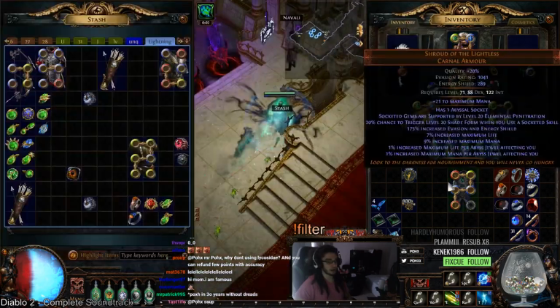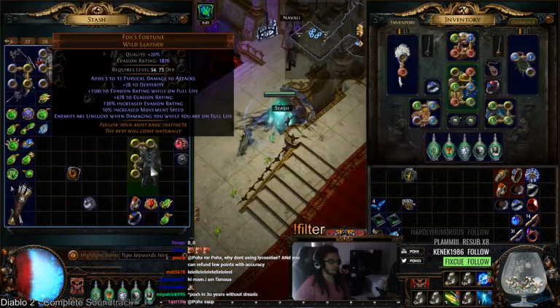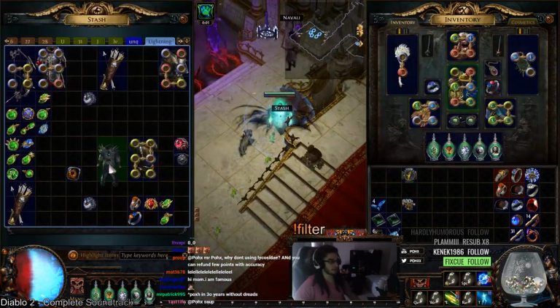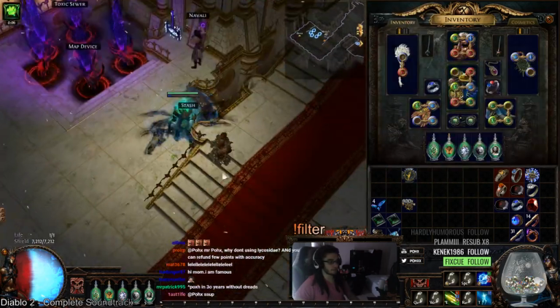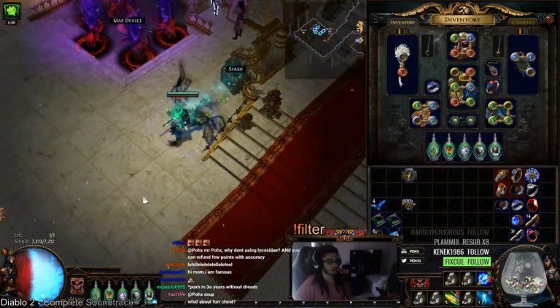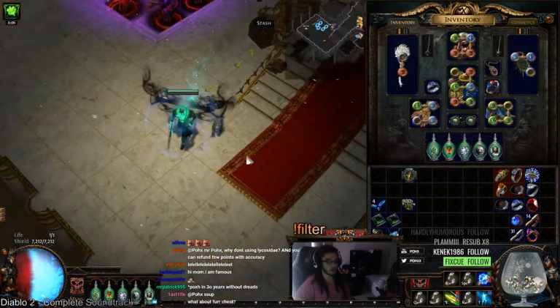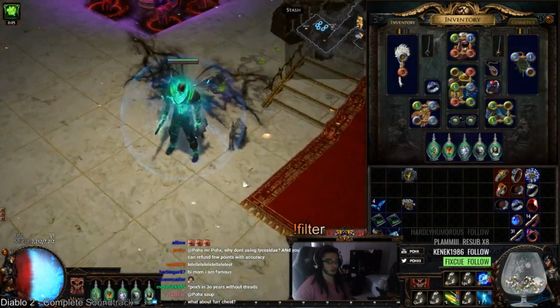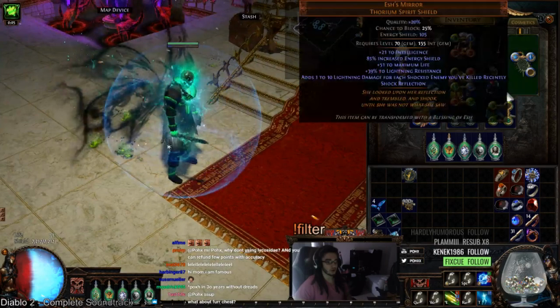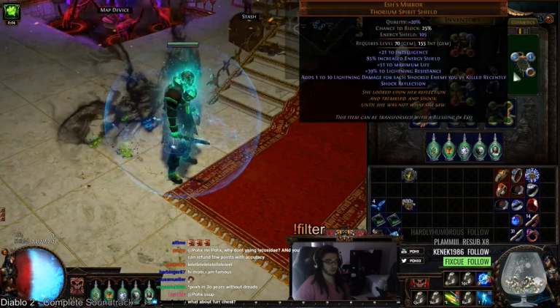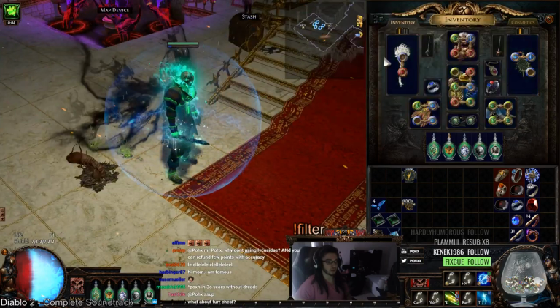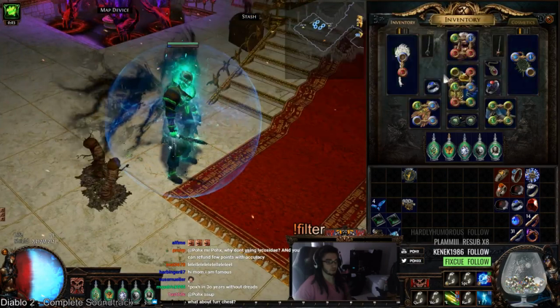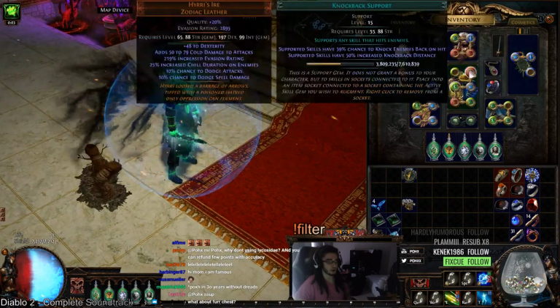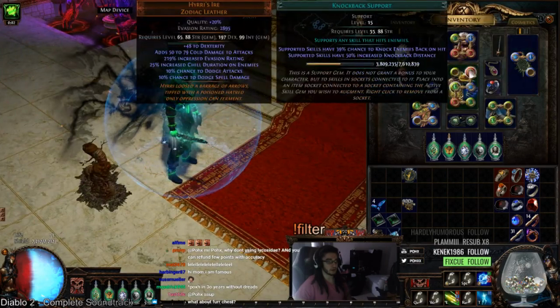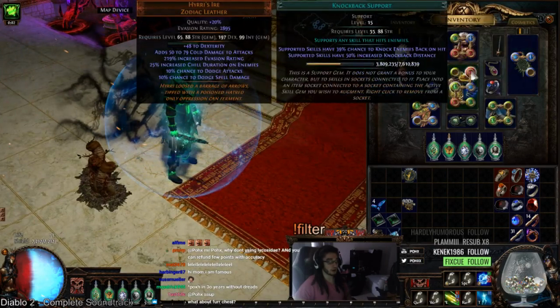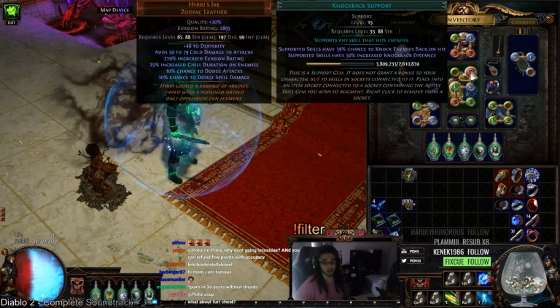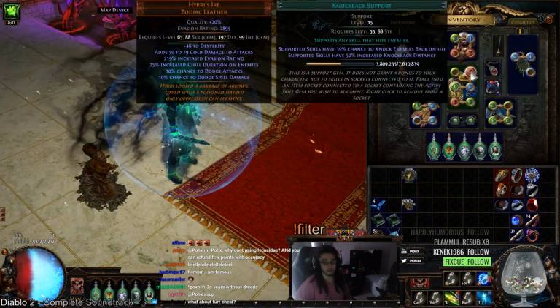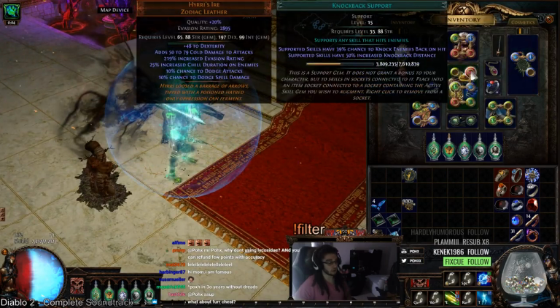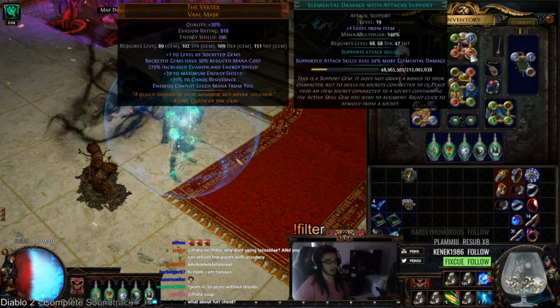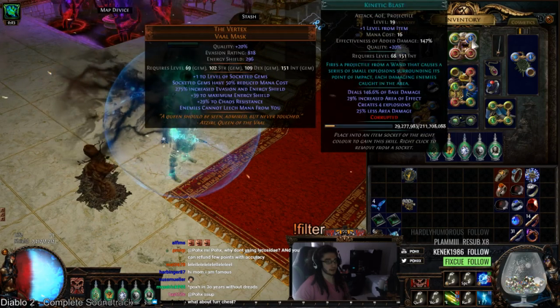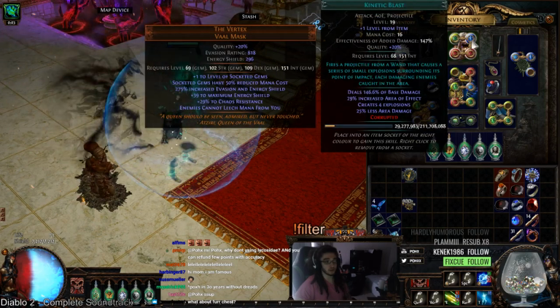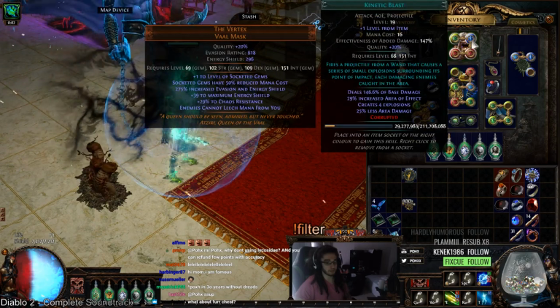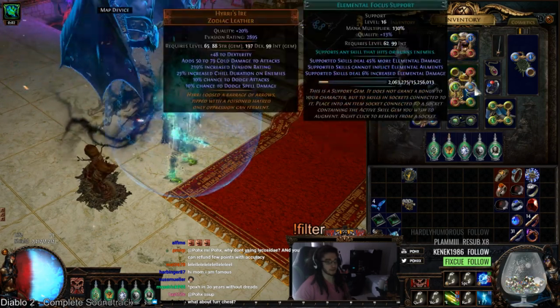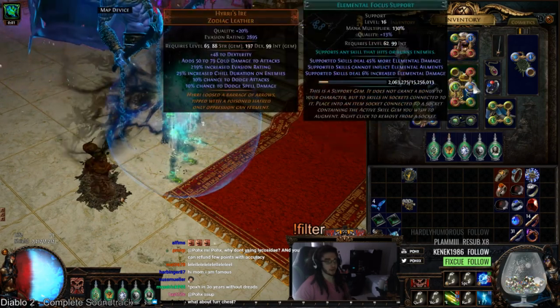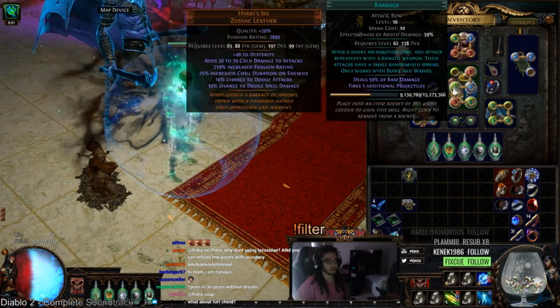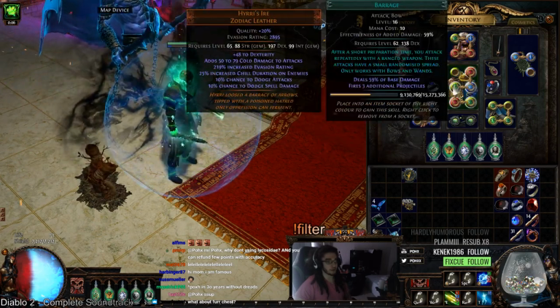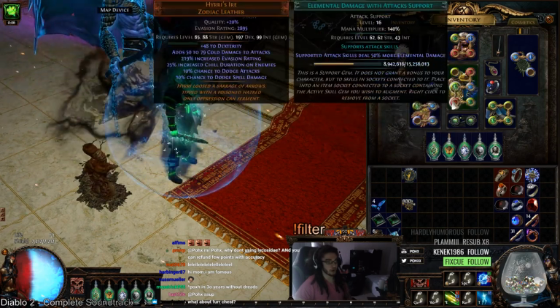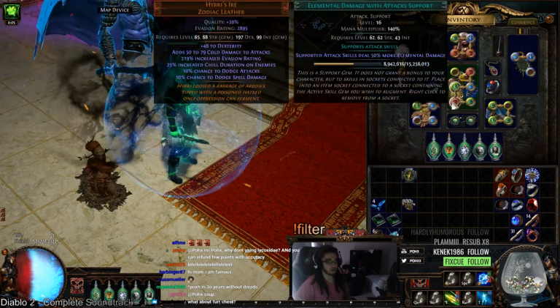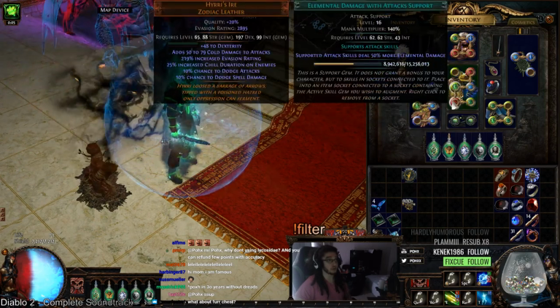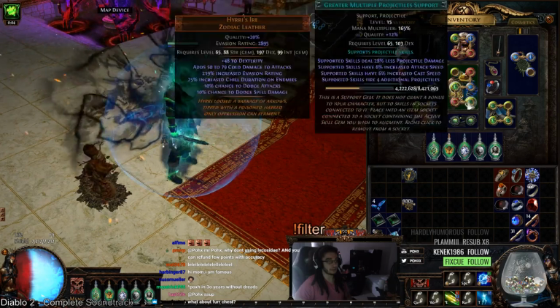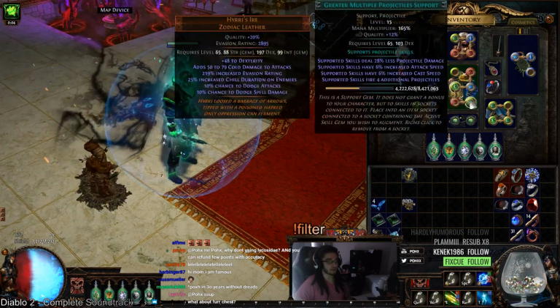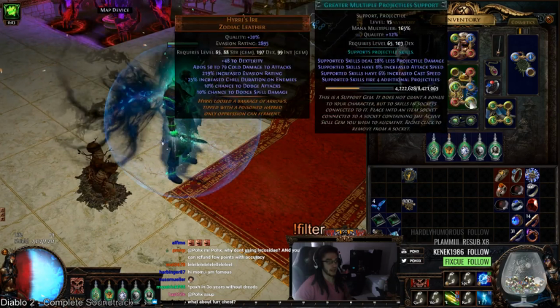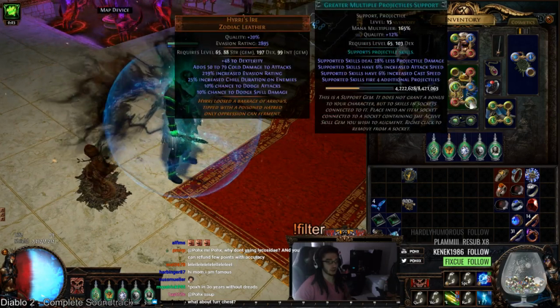The other main link we're going to focus on is just our Barrage, which uses knockback — I've found that to be really good because I knock them back so I can use Kinetic Blast. The Barrage link is: elemental focus, Barrage, elemental damage with attacks, and GMP.